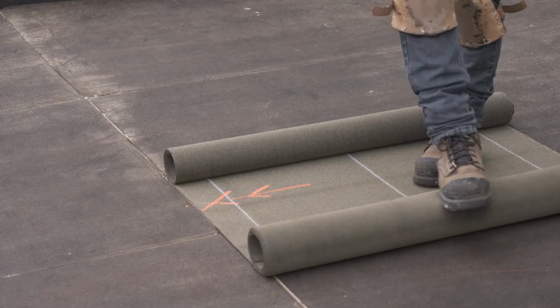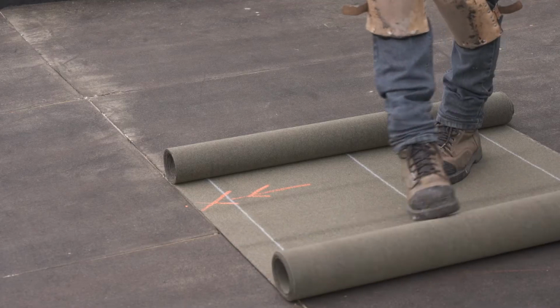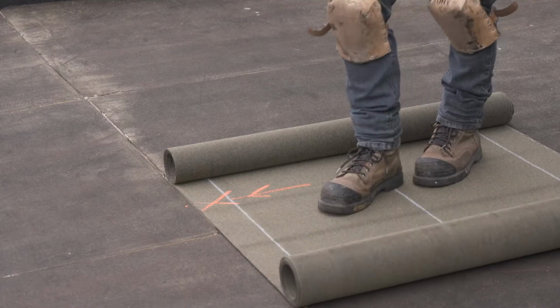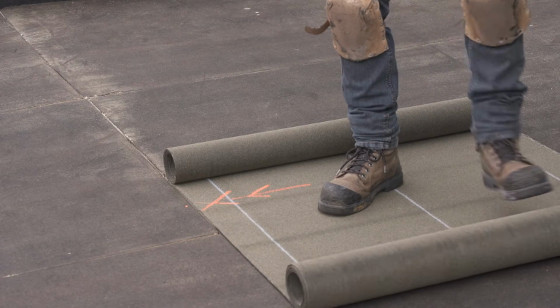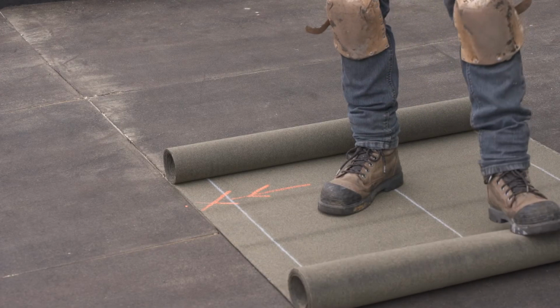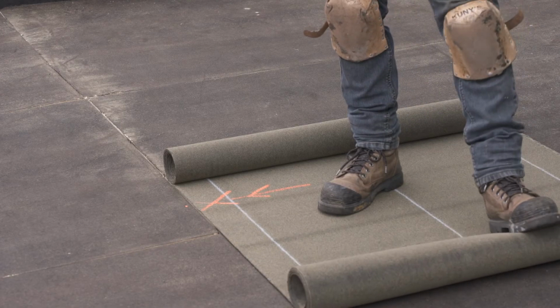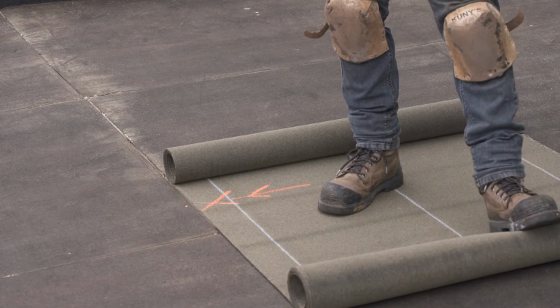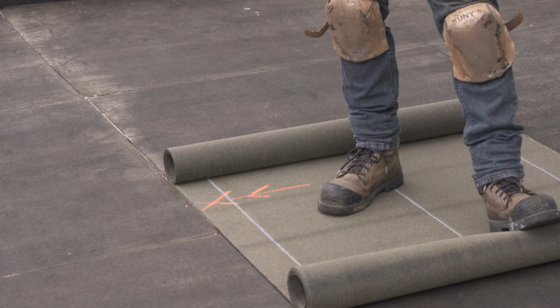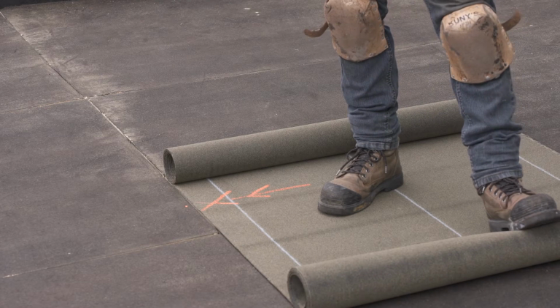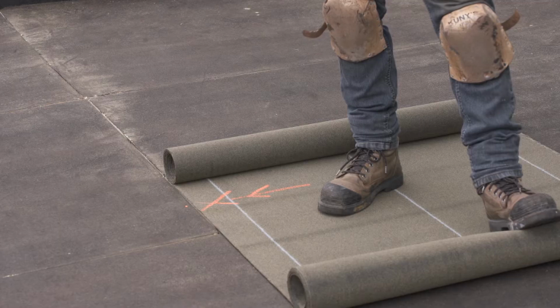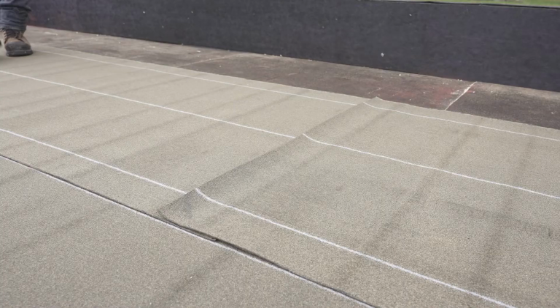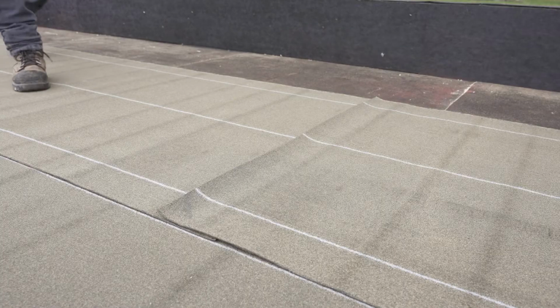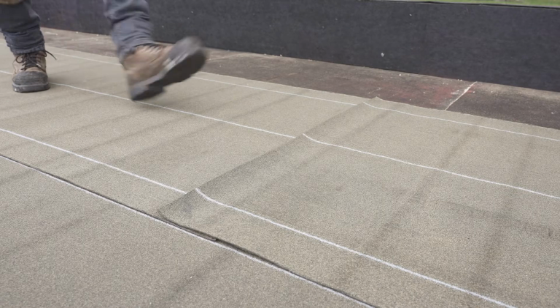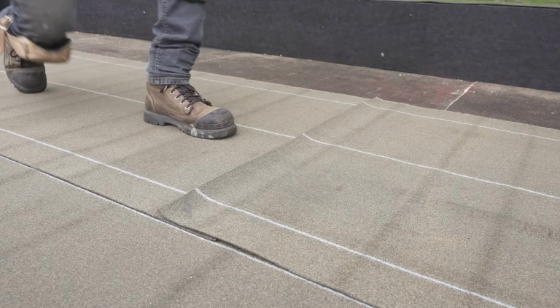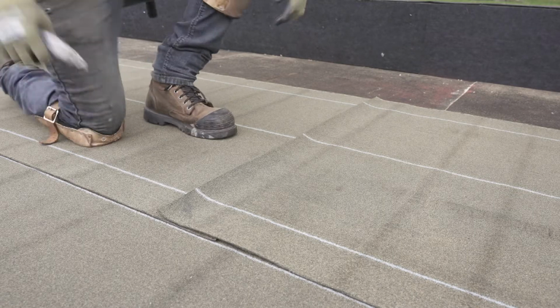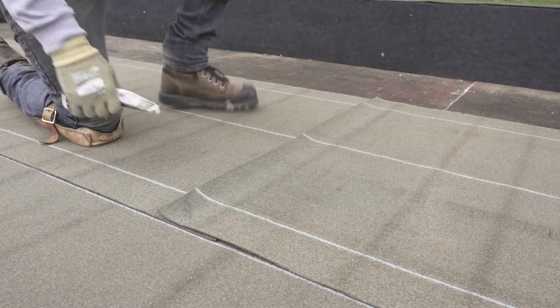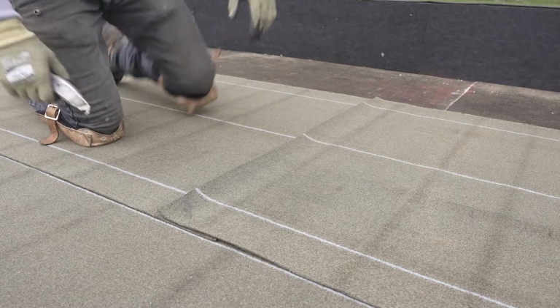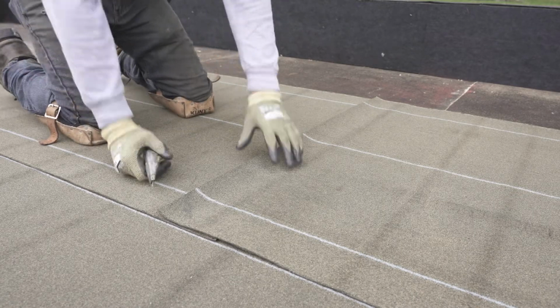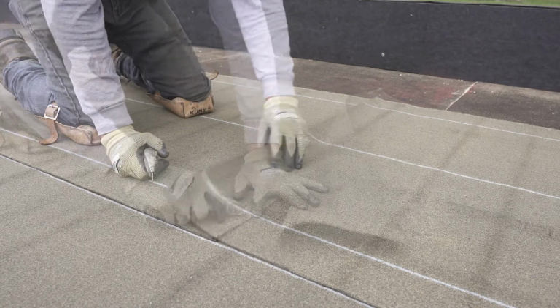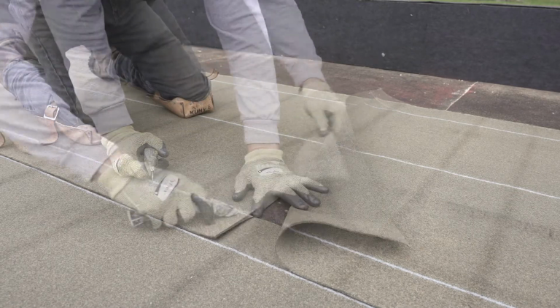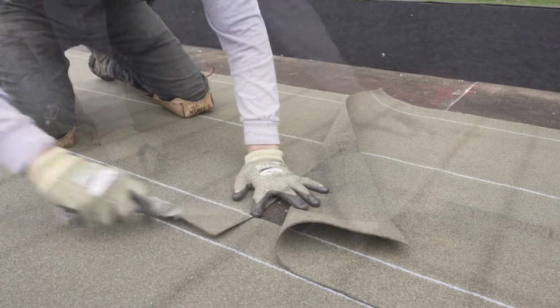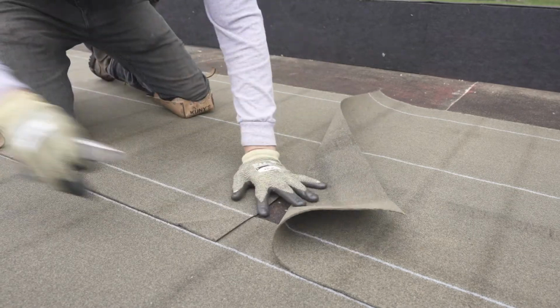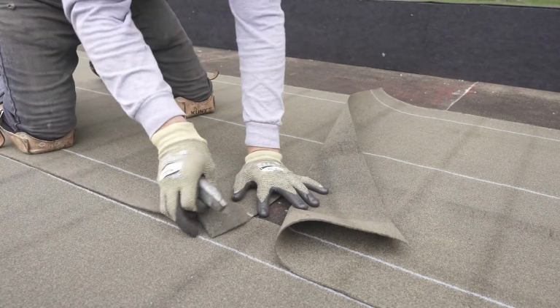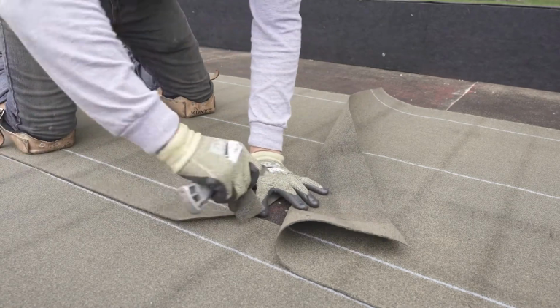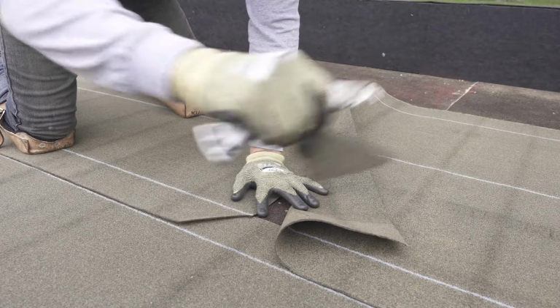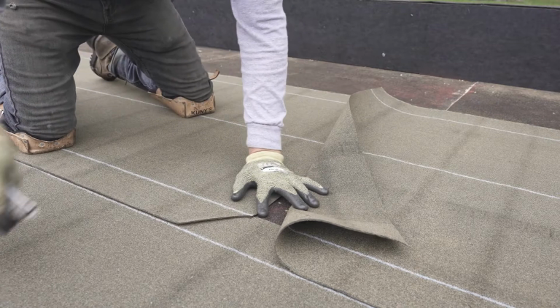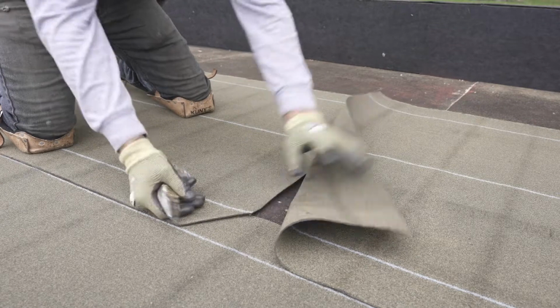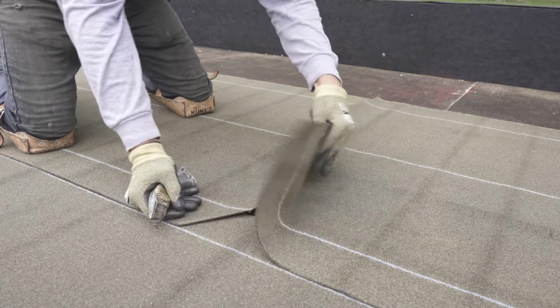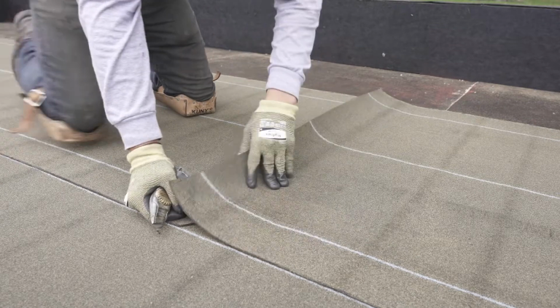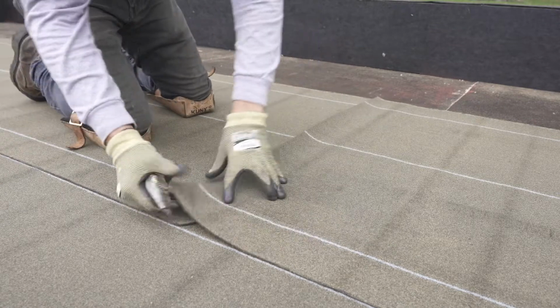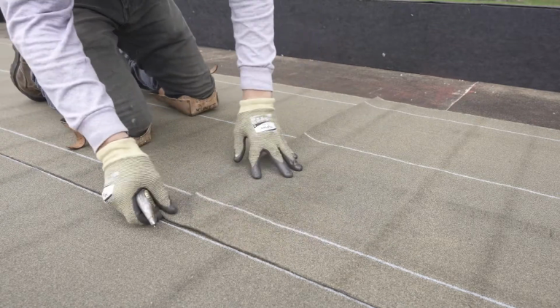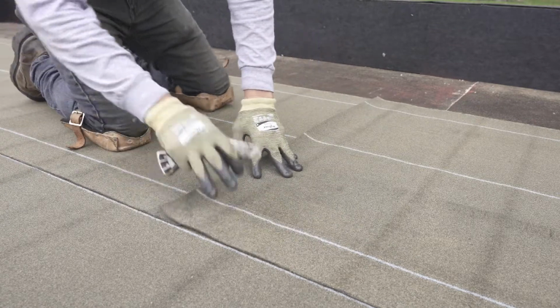Re-roll each end of the membrane back to the center. Before spreading the hot bitumen, make sure to cut at an angle the corner of the membranes that will be in the middle of the T-joints.